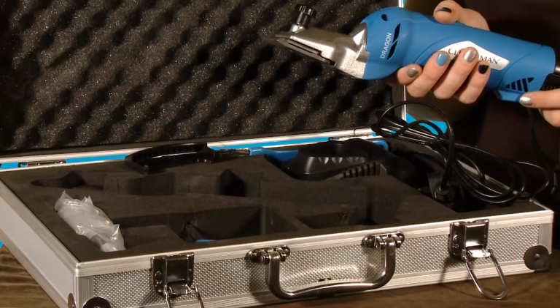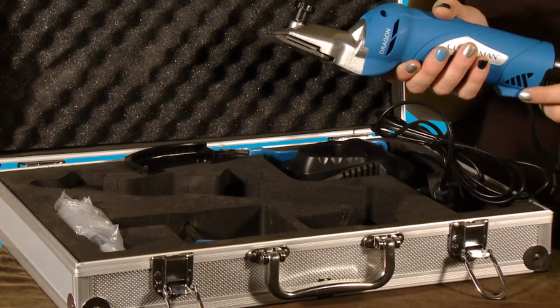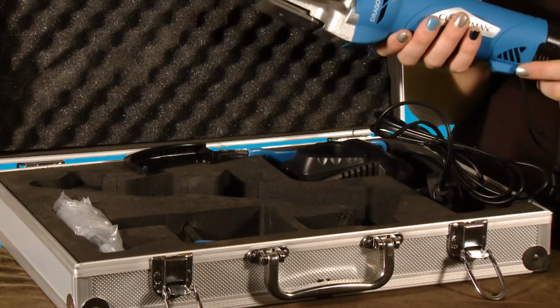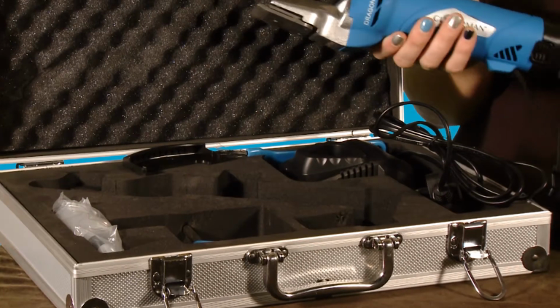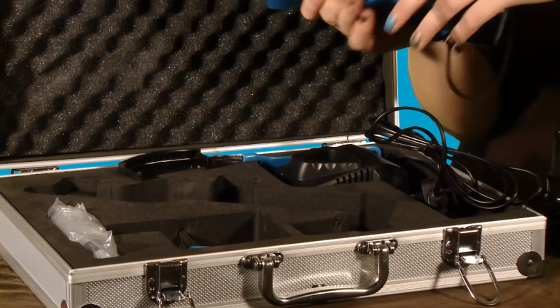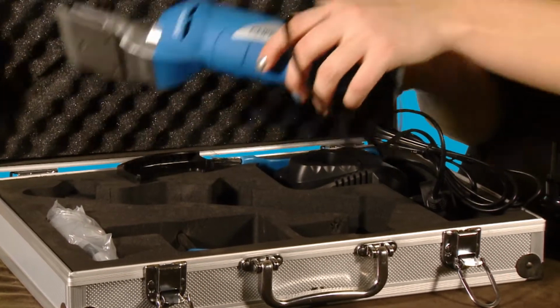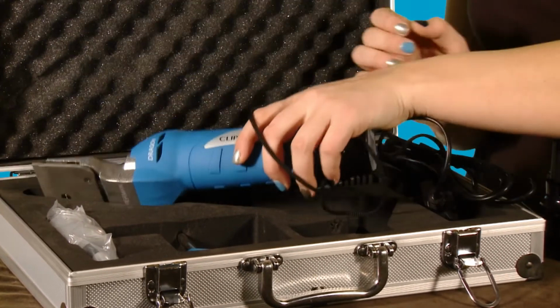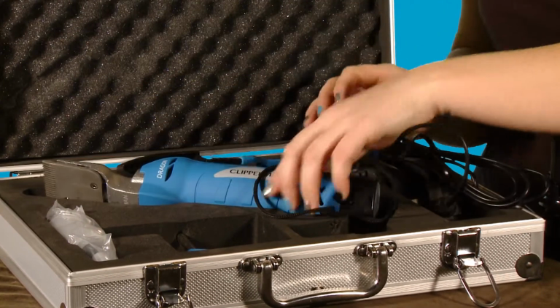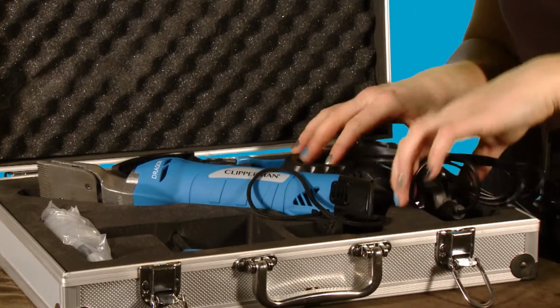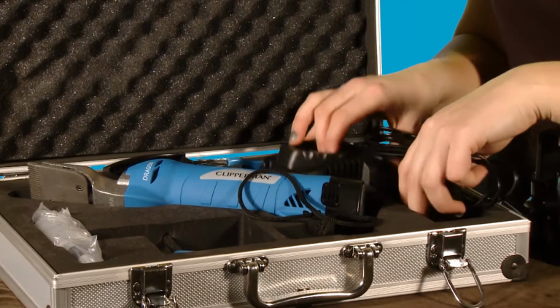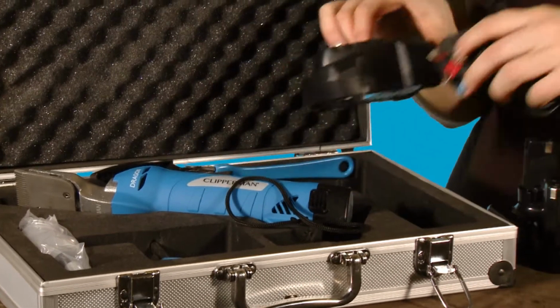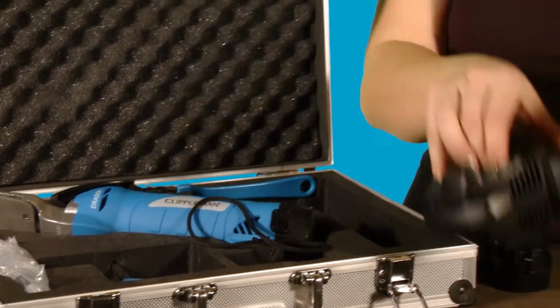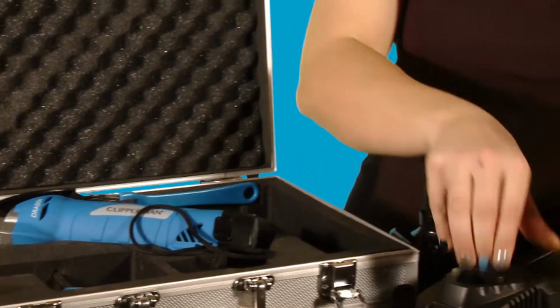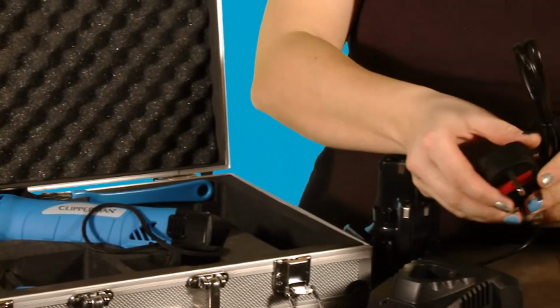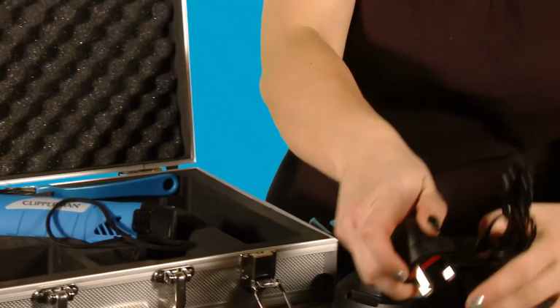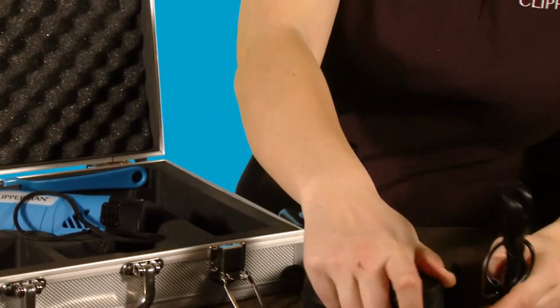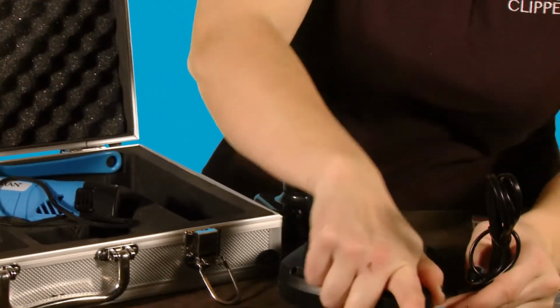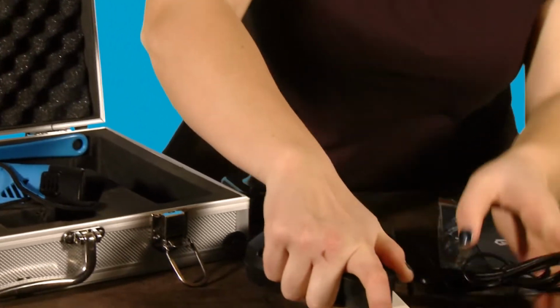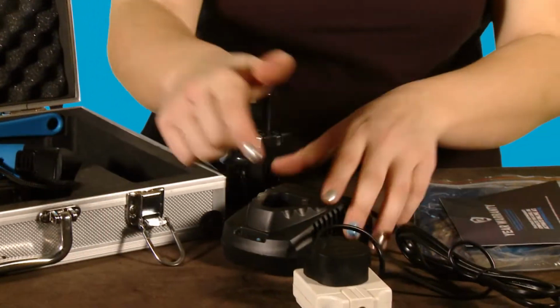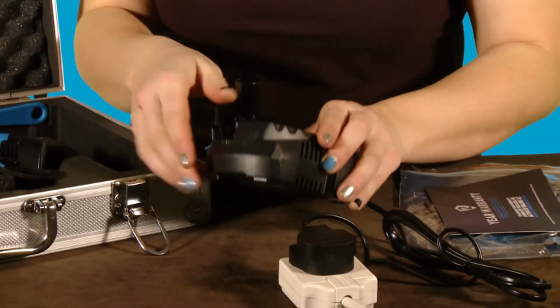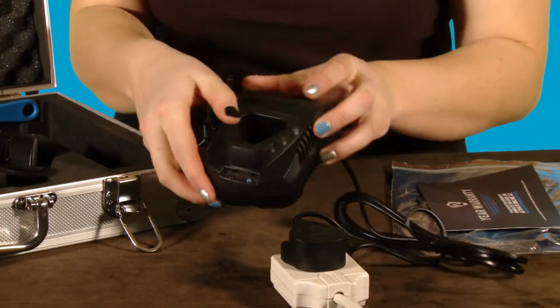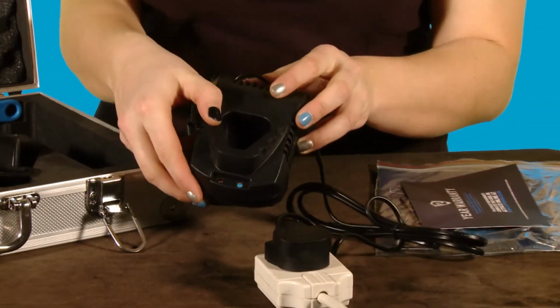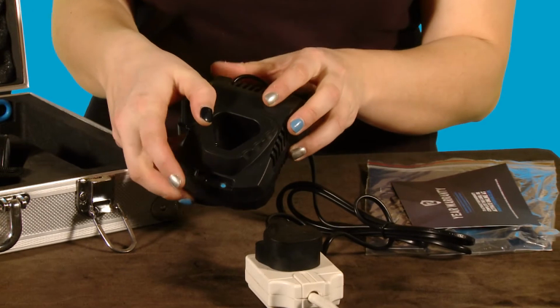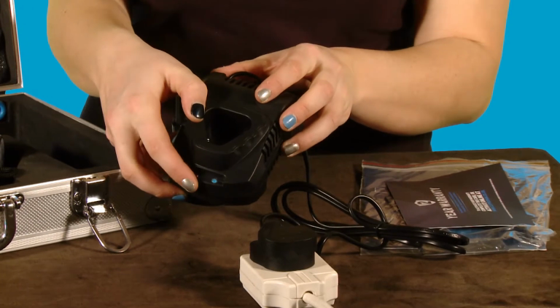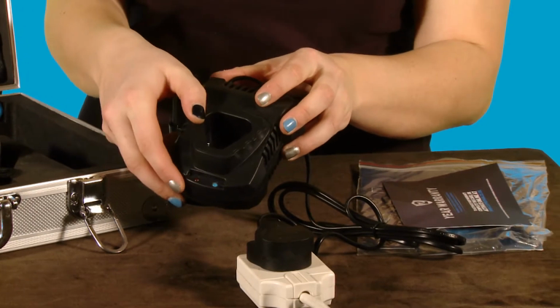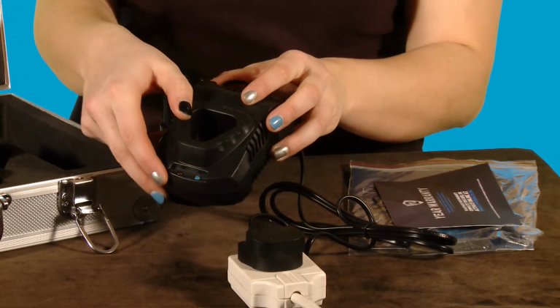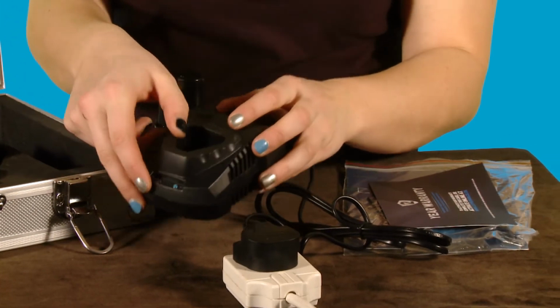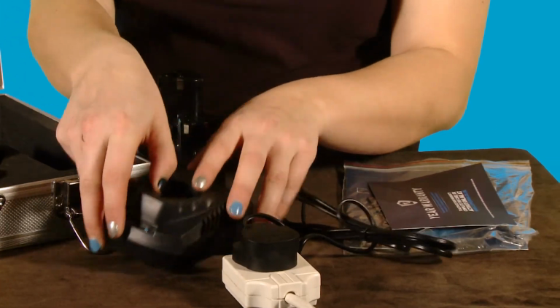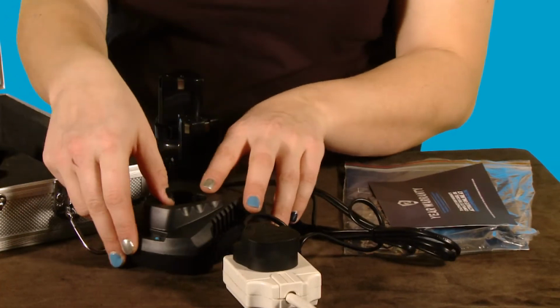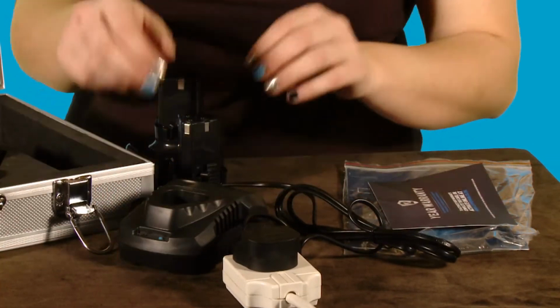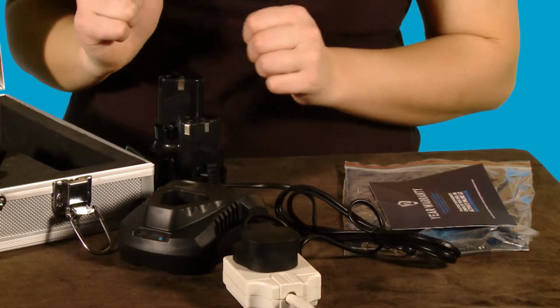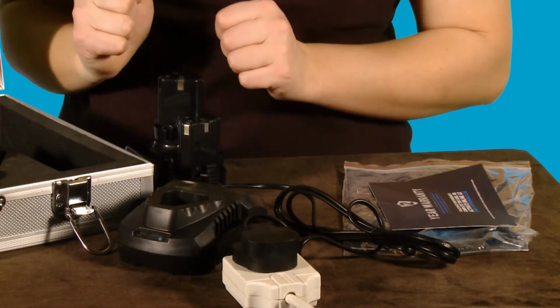Charging is simple and easy. First, remove the charger from the box and plug in to power. As you can see, the green light has come on, which signals that the power is now running through the charger.